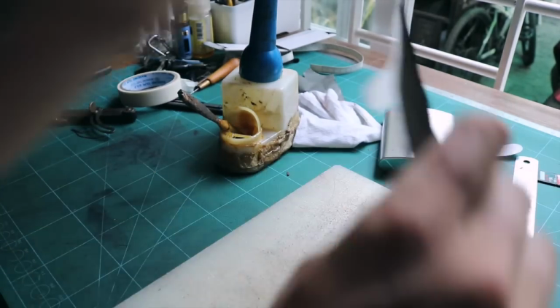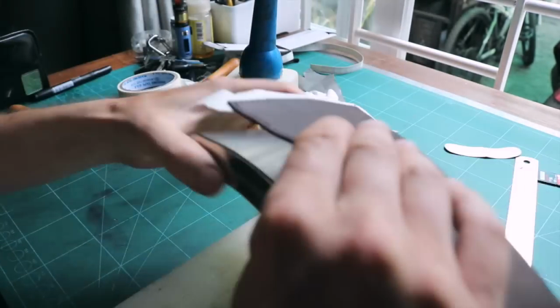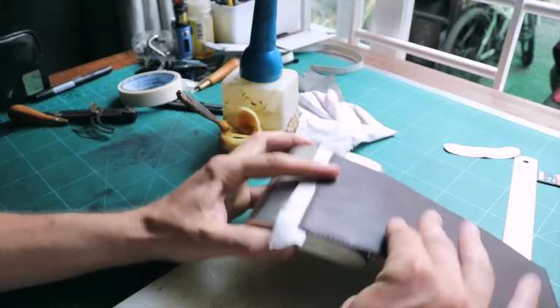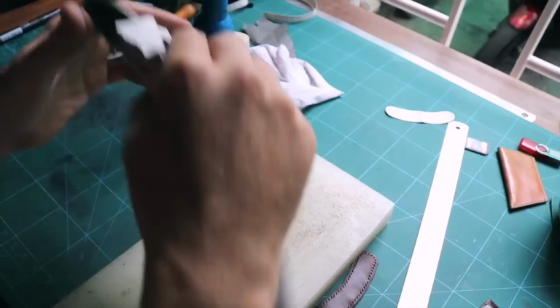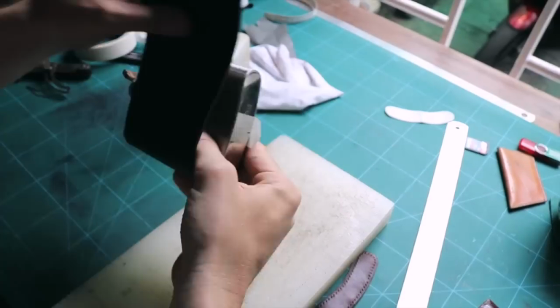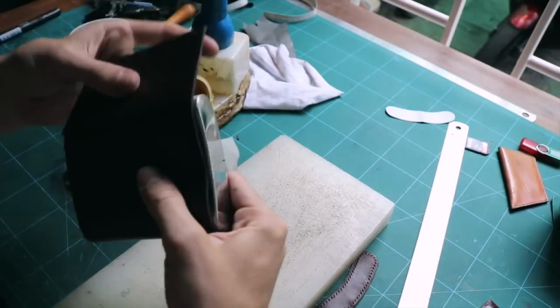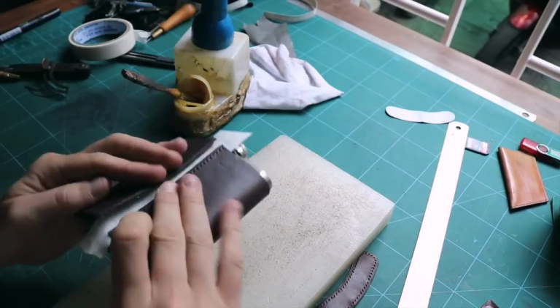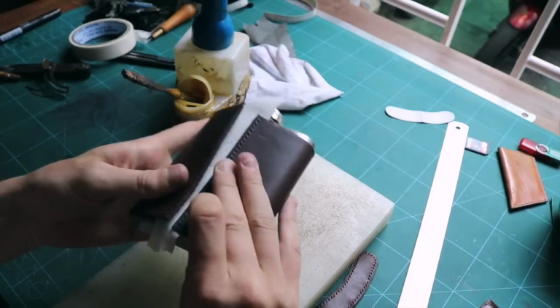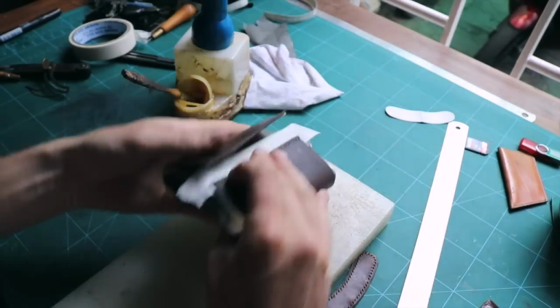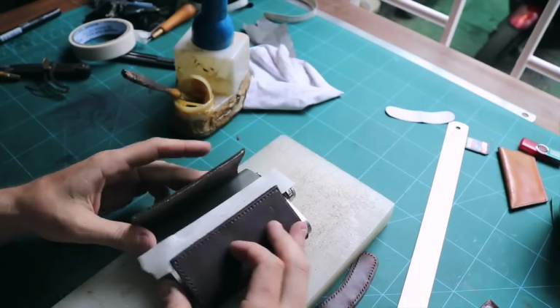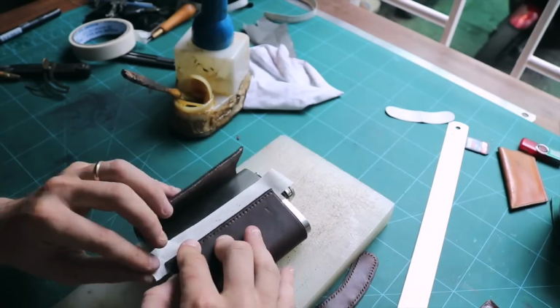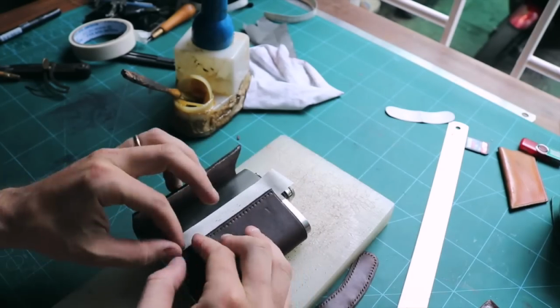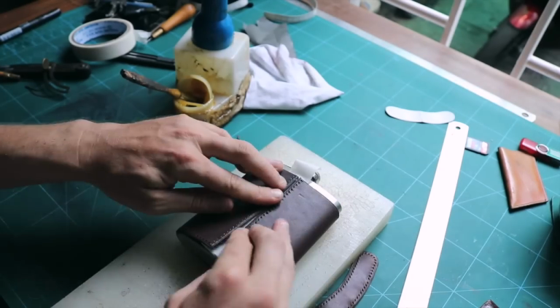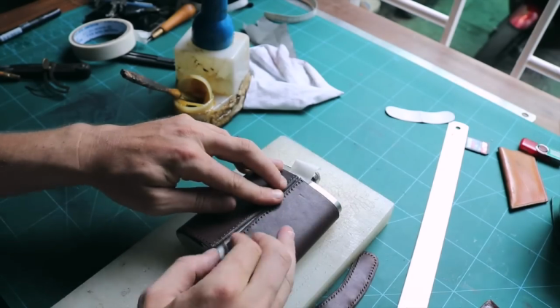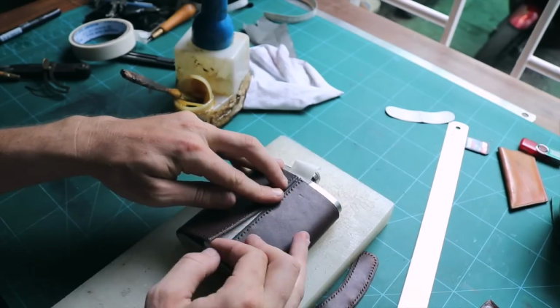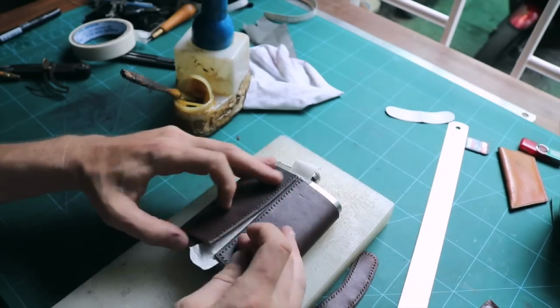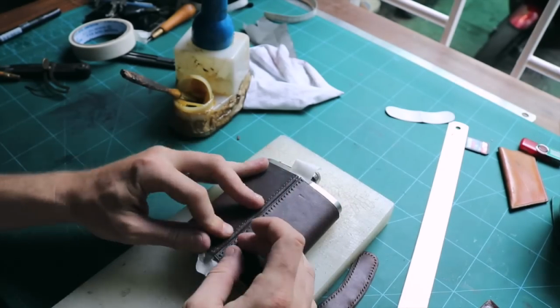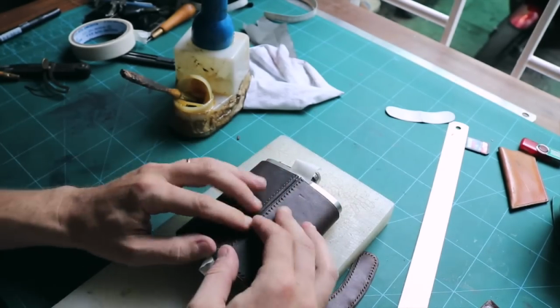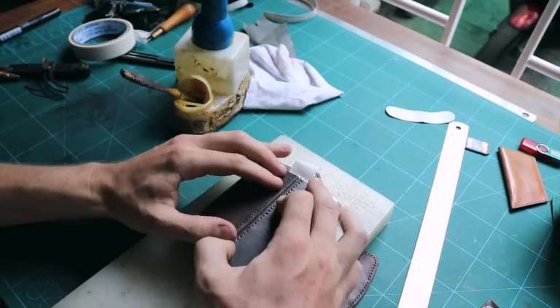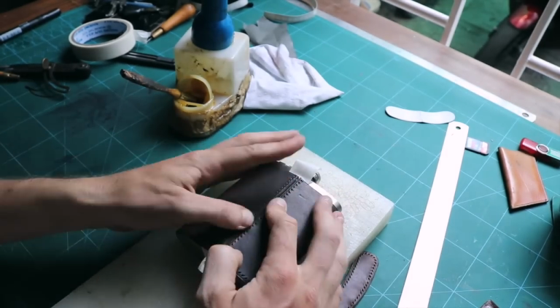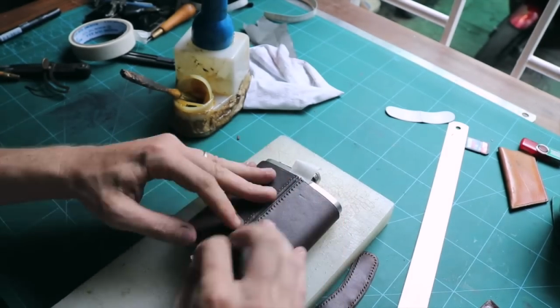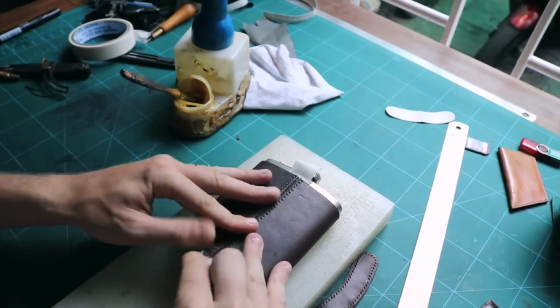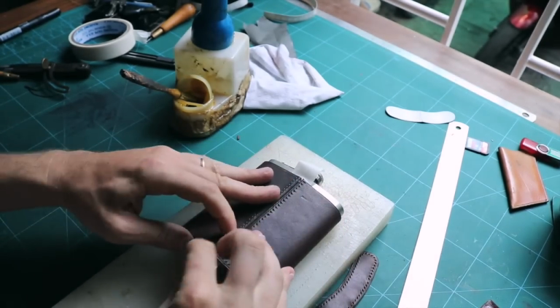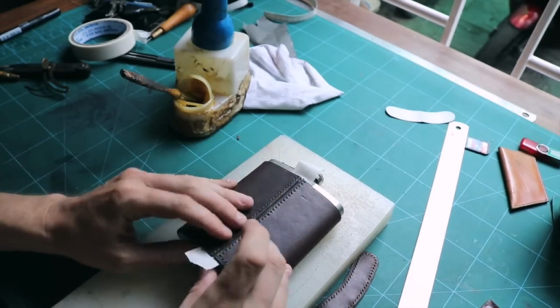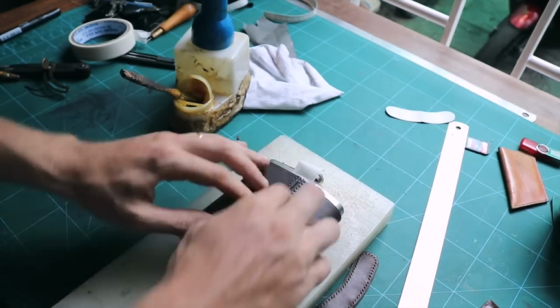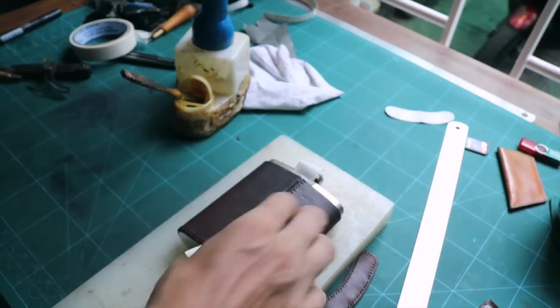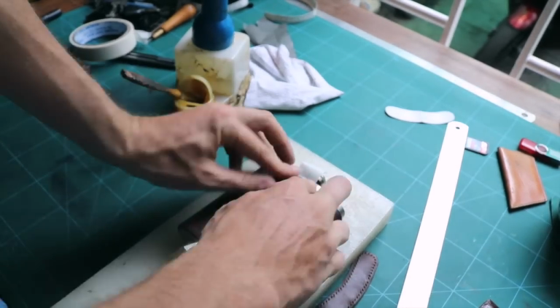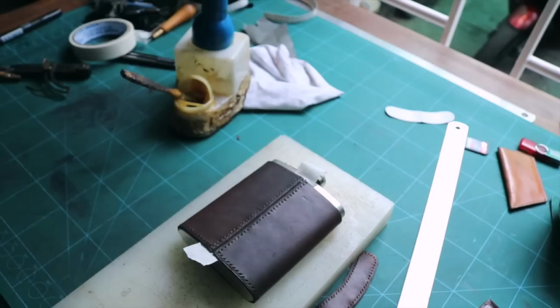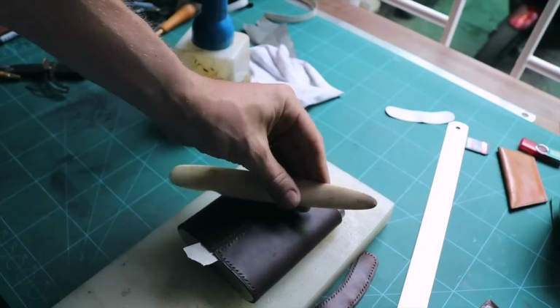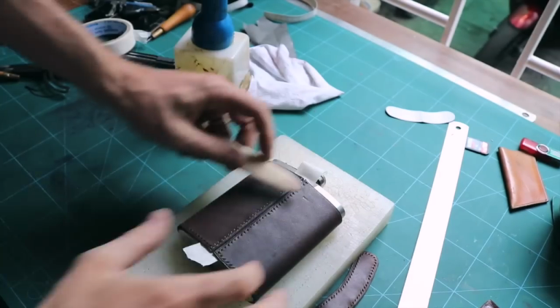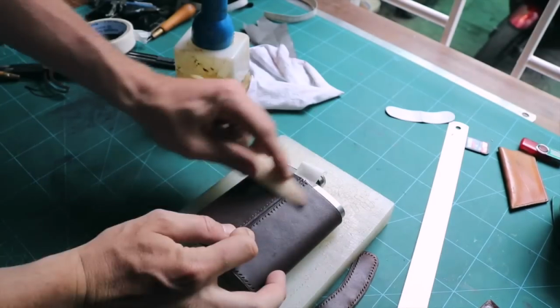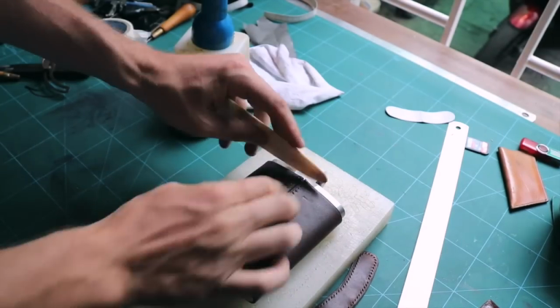I do not want to attach the leather on the flask with glue. I am using some masking tape with a bit of contact adhesive so it does not move when I am stitching it.